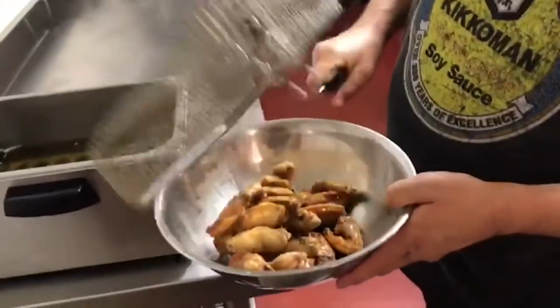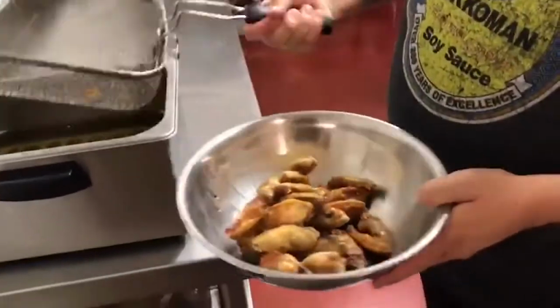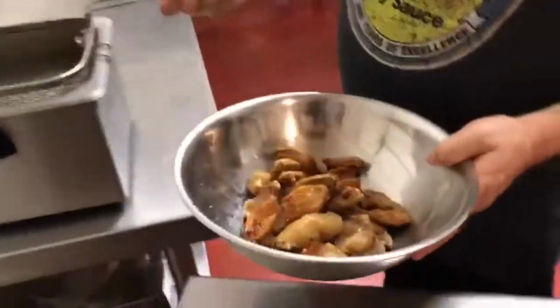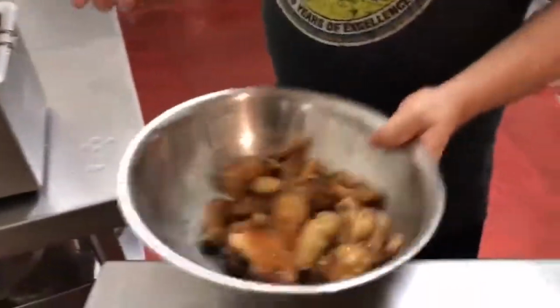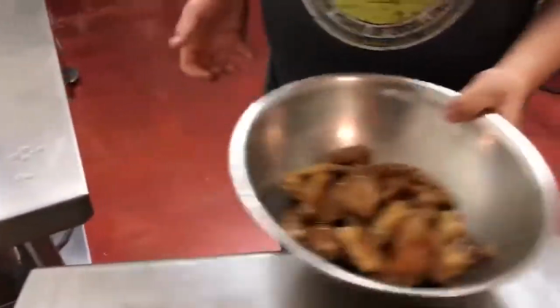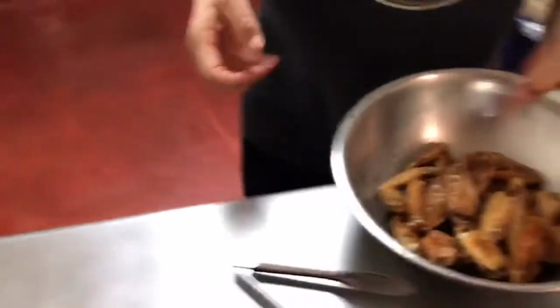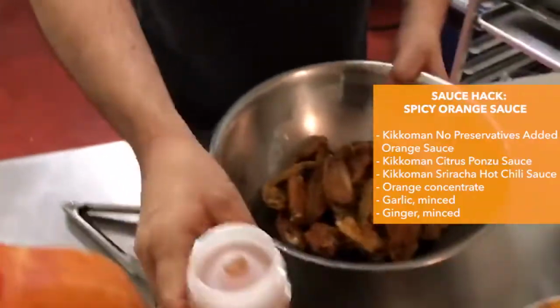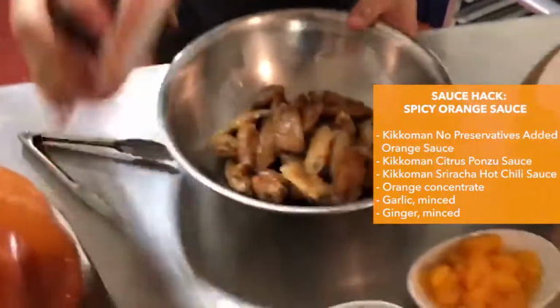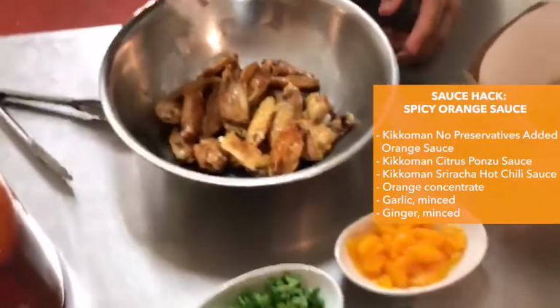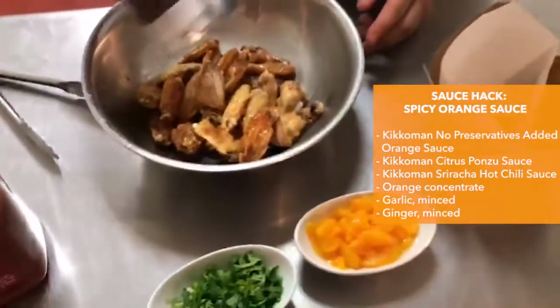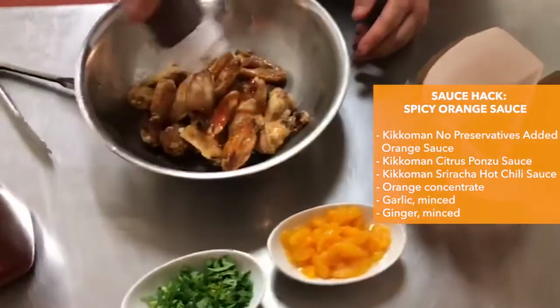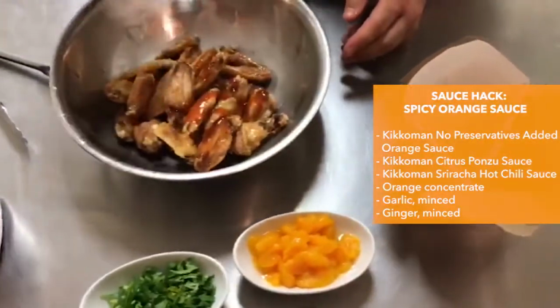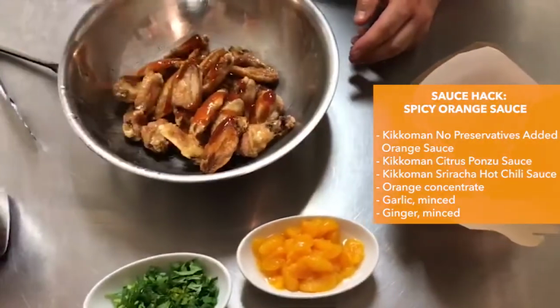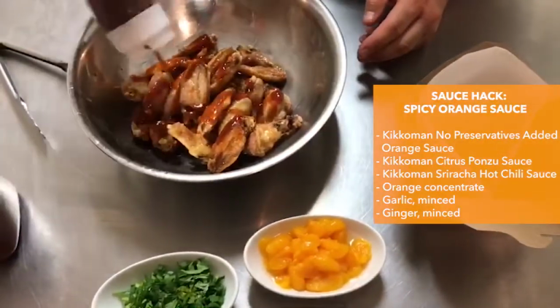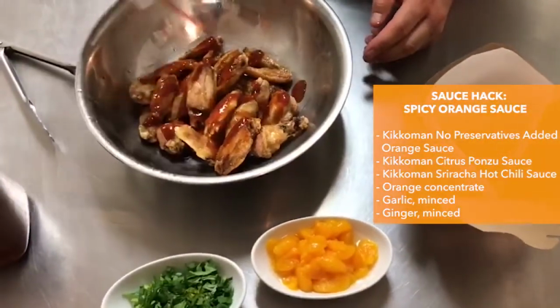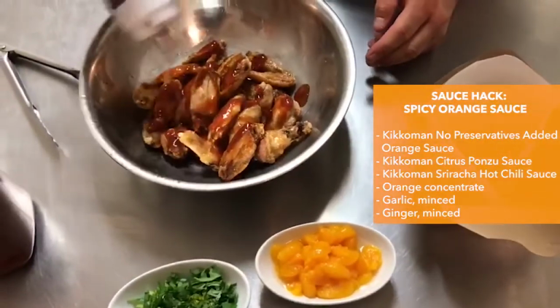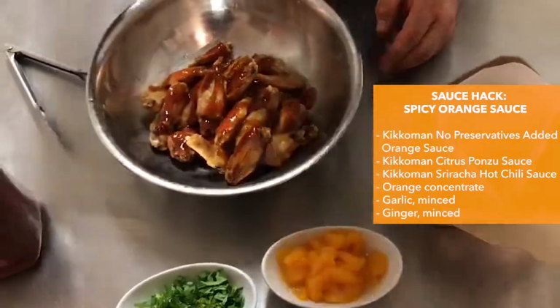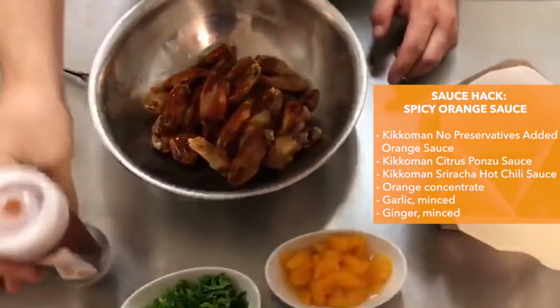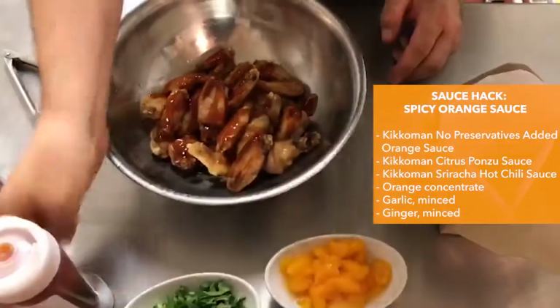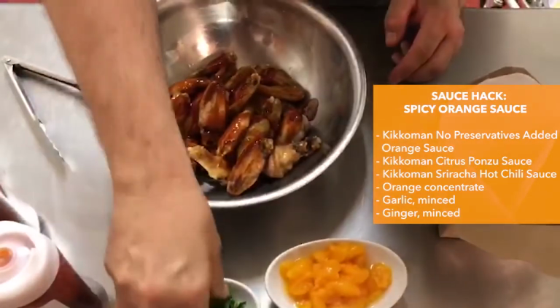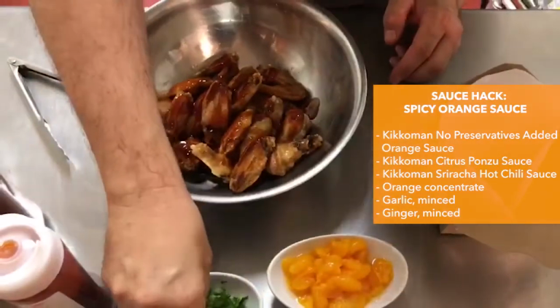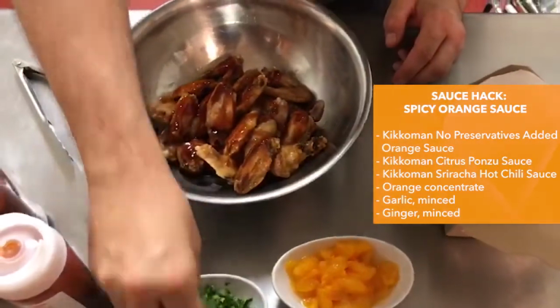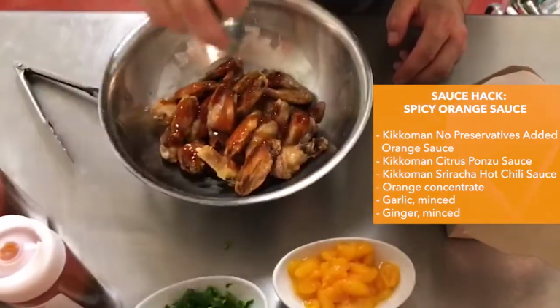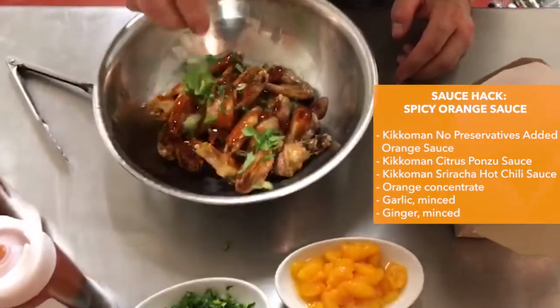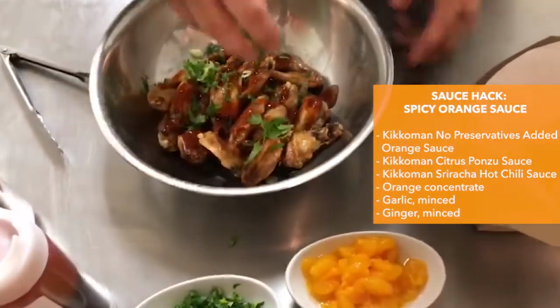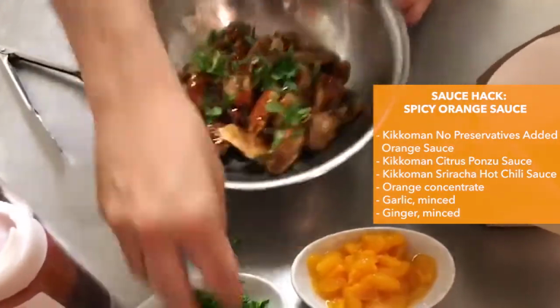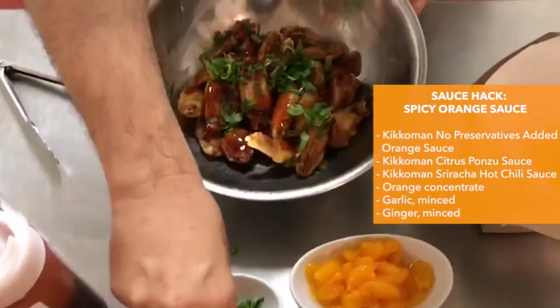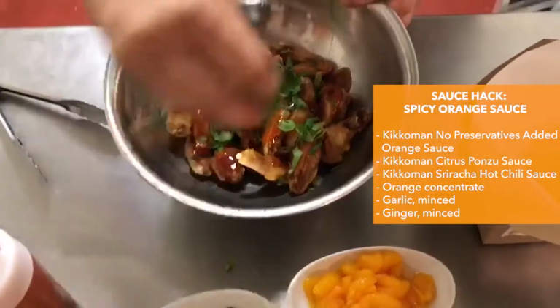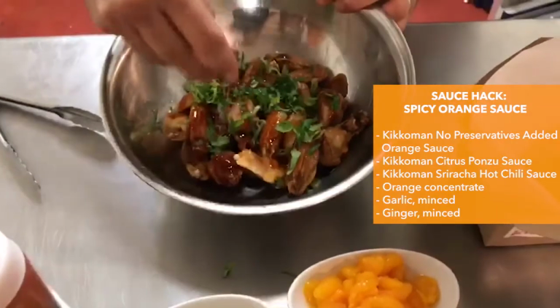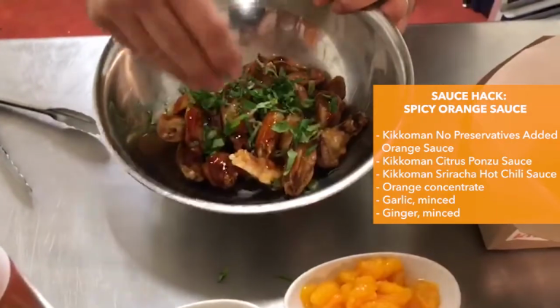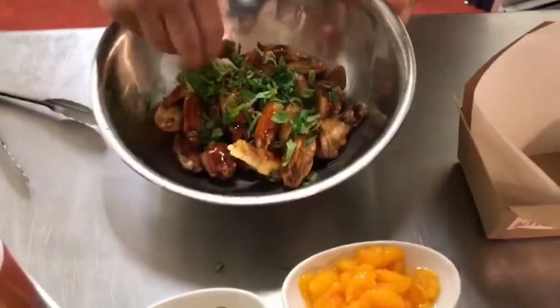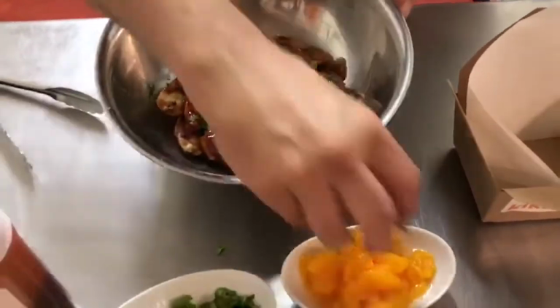Into a stainless steel bowl. Now I'm going to toss them with orange sauce, cilantro and green onions, and mandarin oranges.